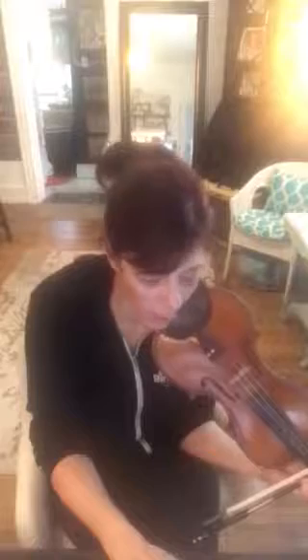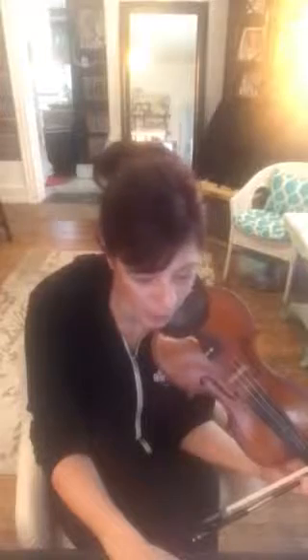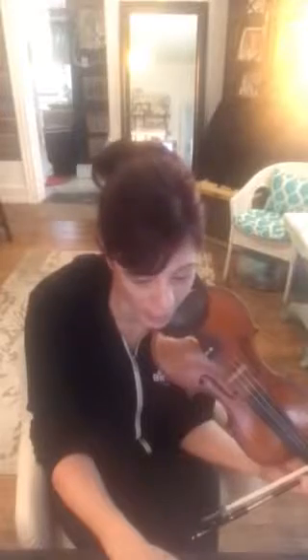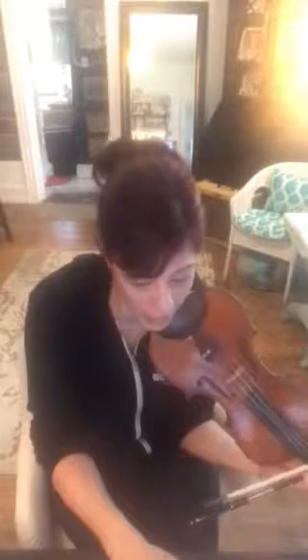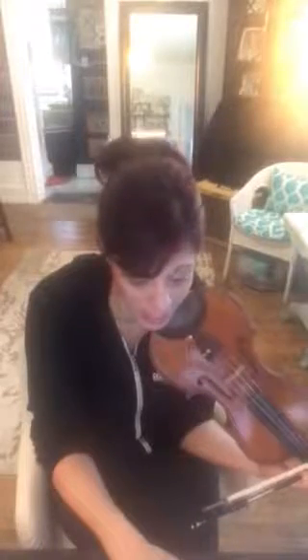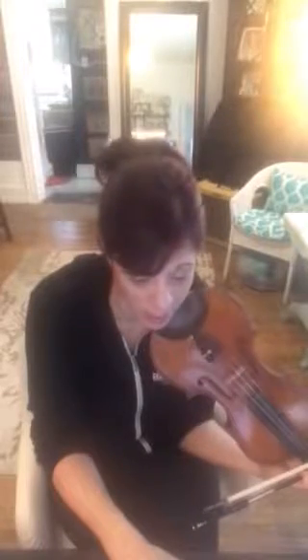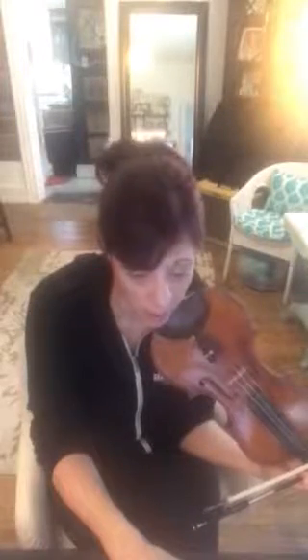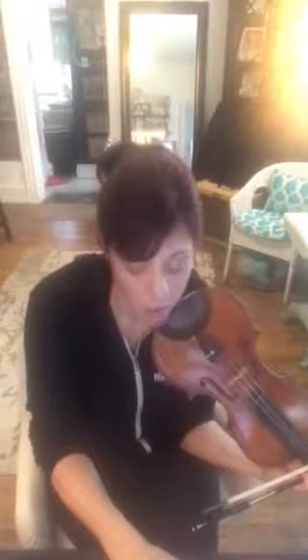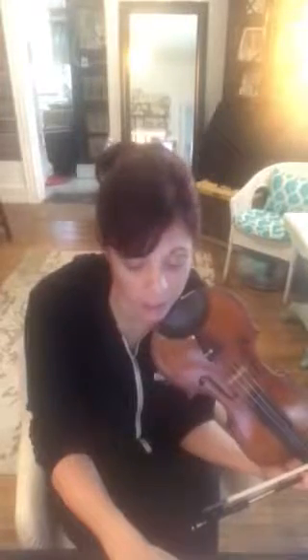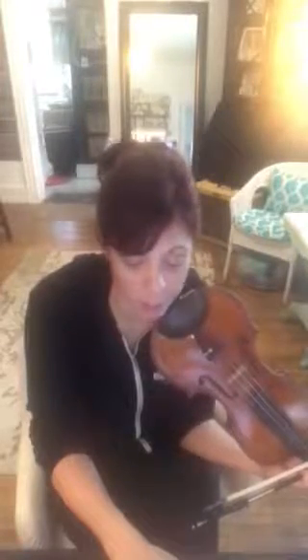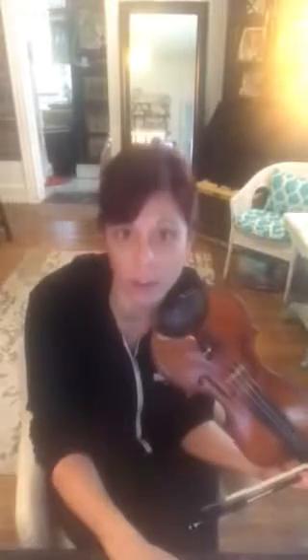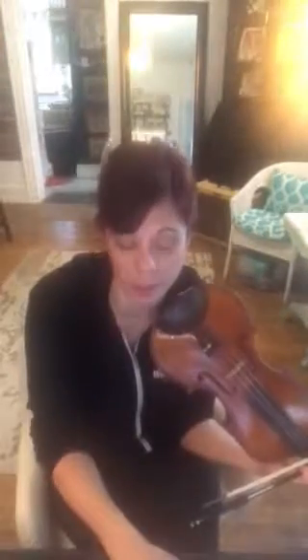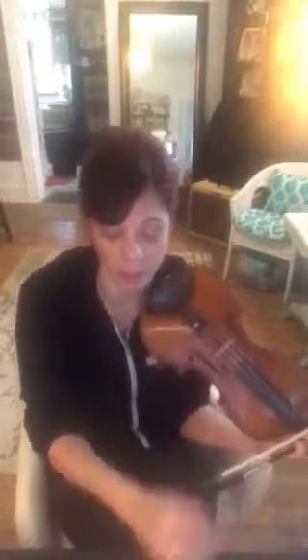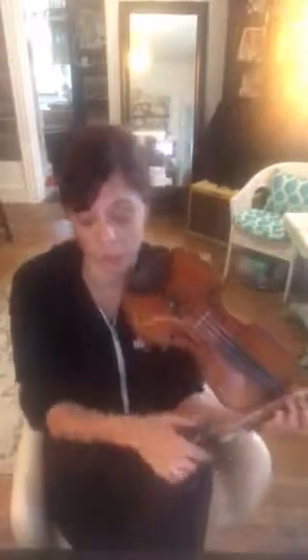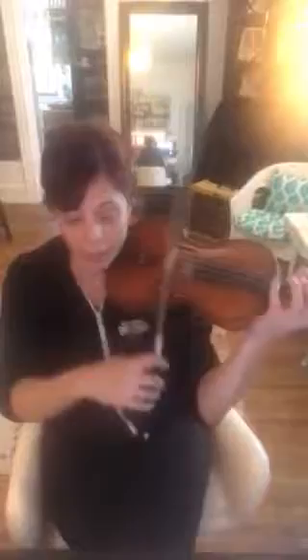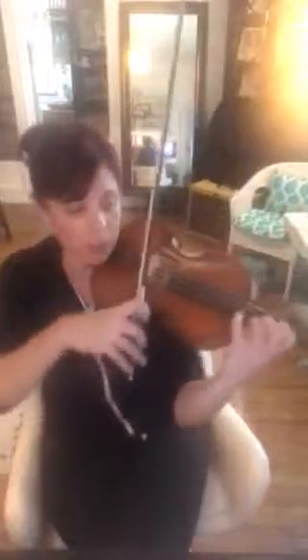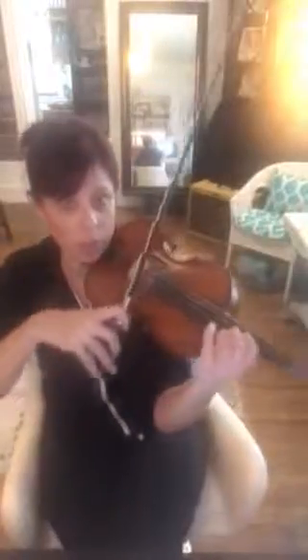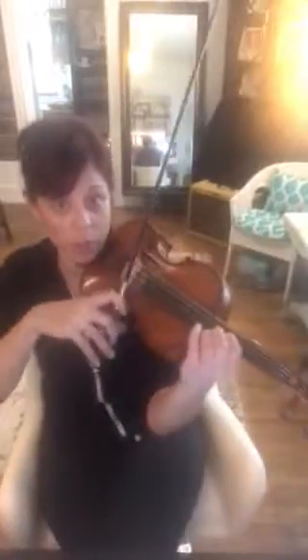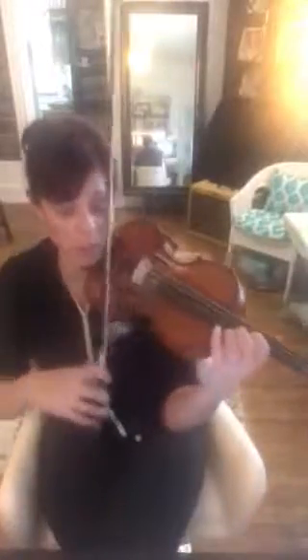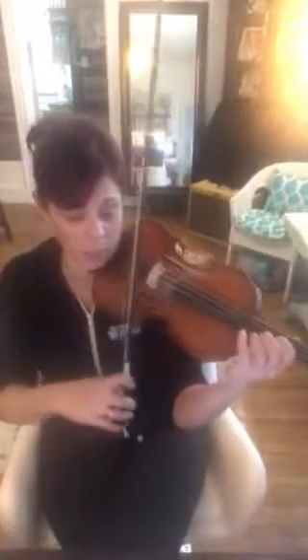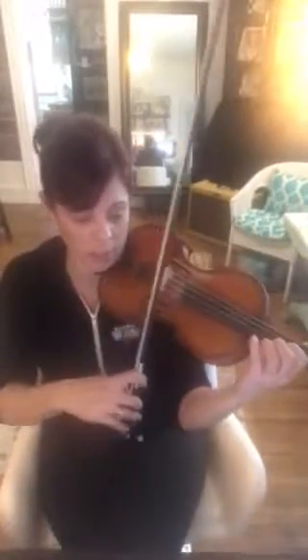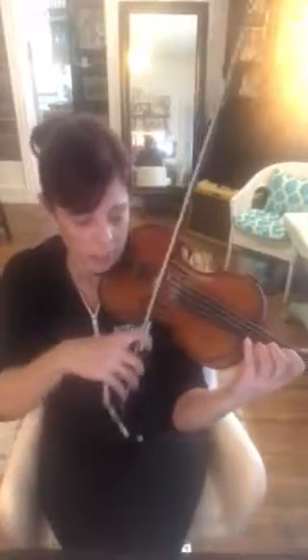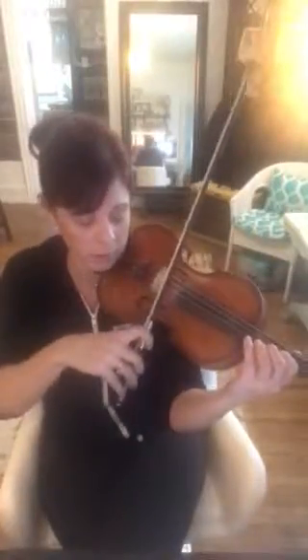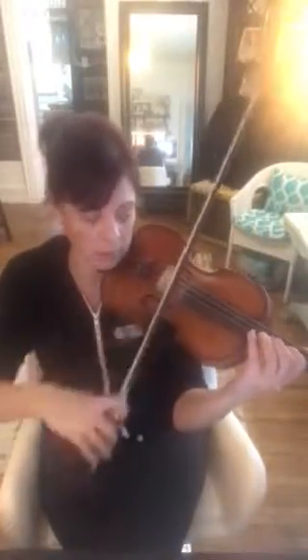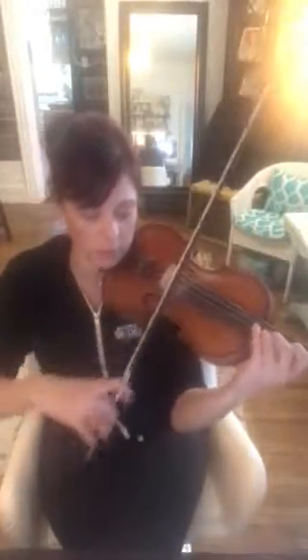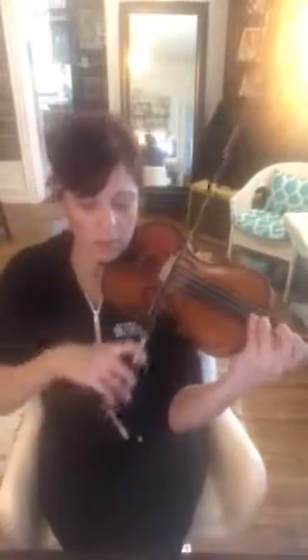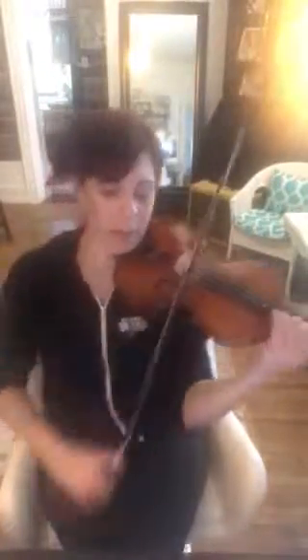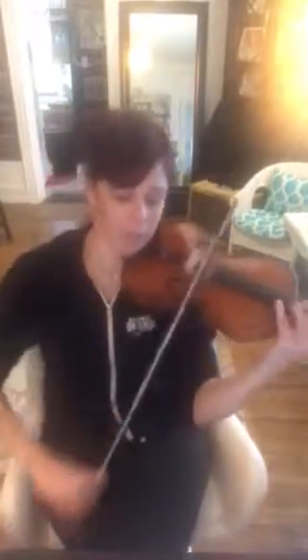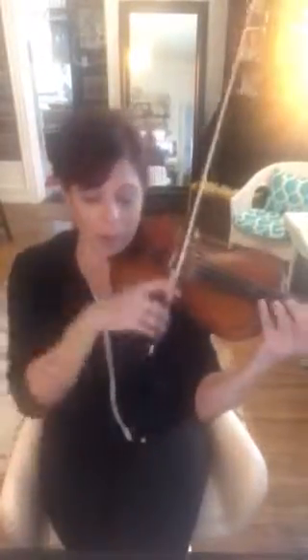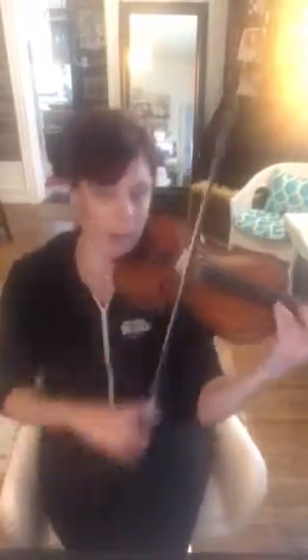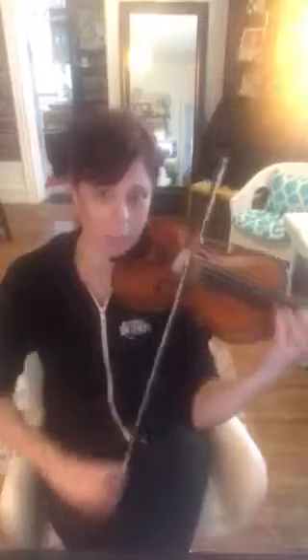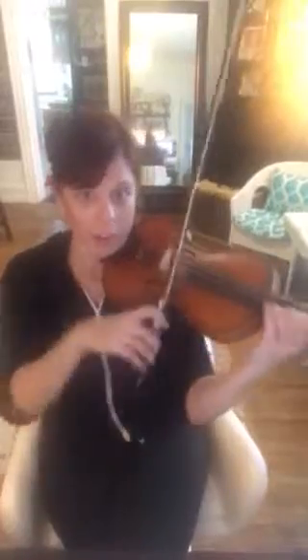On measure eighteen you need to have more vibrato on the eighth notes. So let's play that measure — you're in third position. Vibrato, vibrato, vibrato, vibrato.